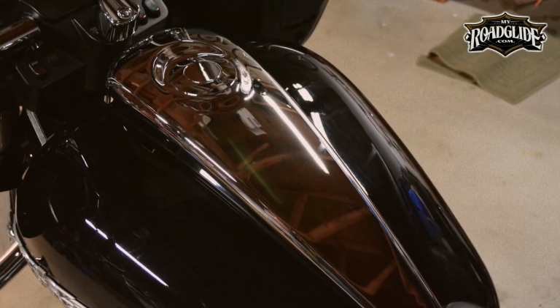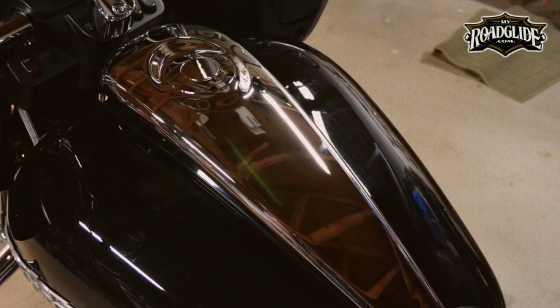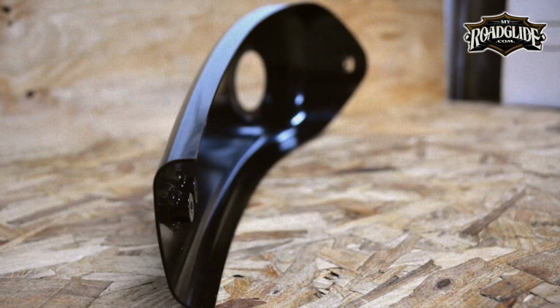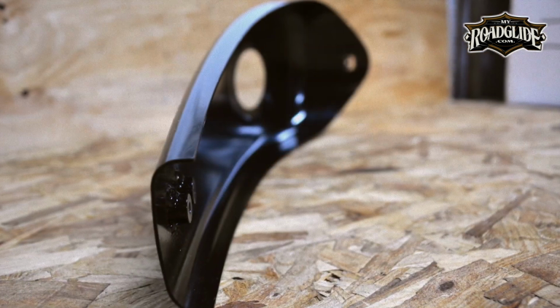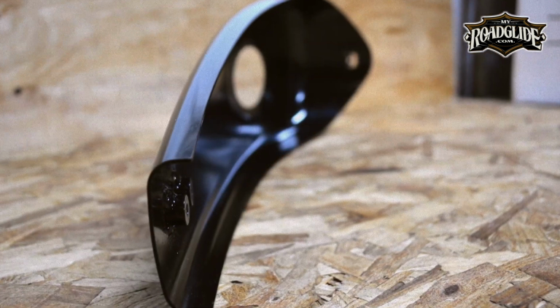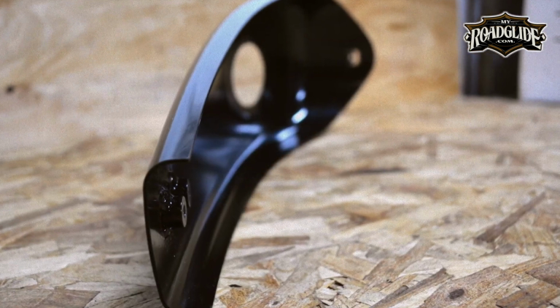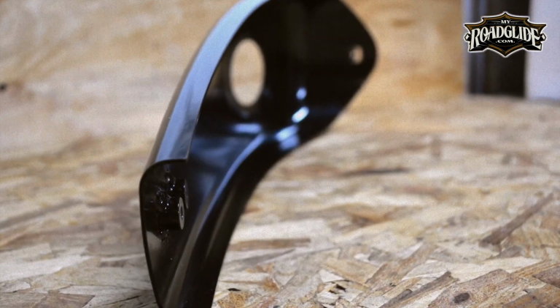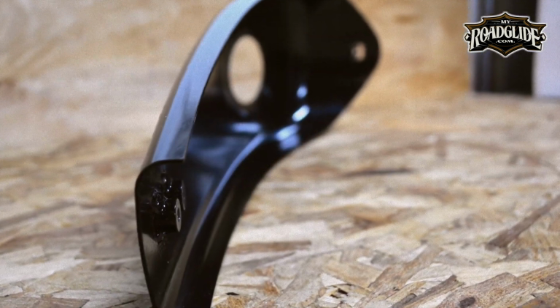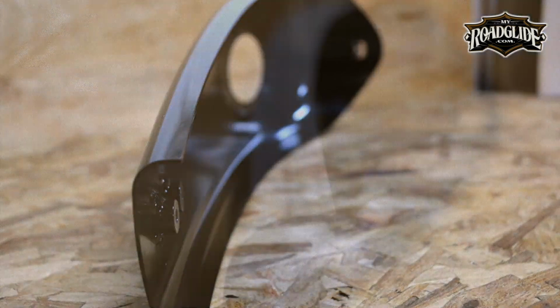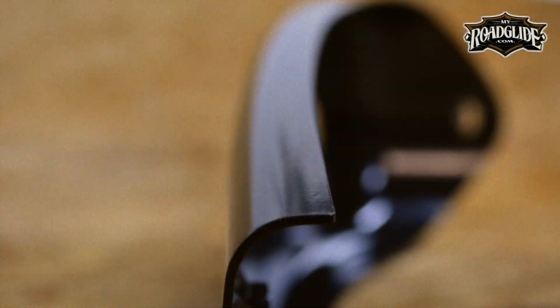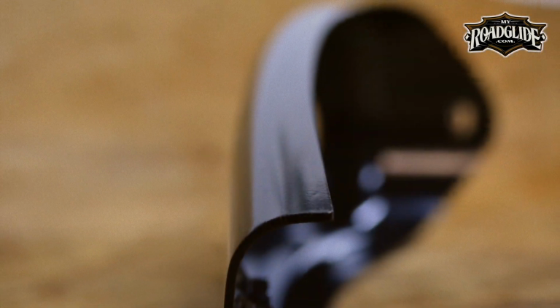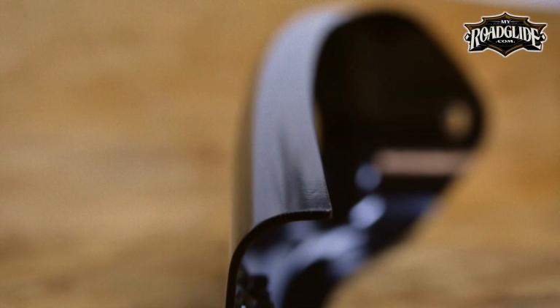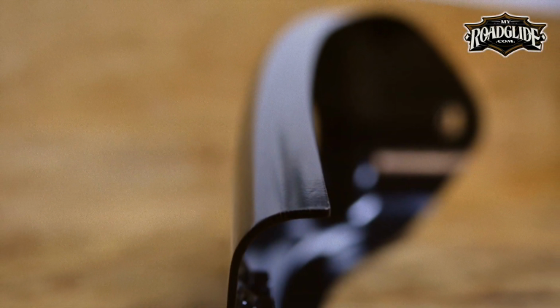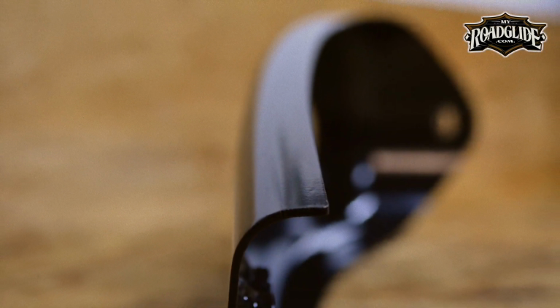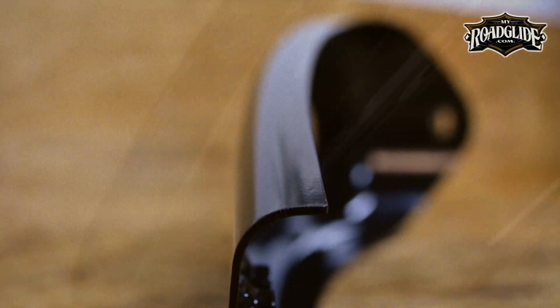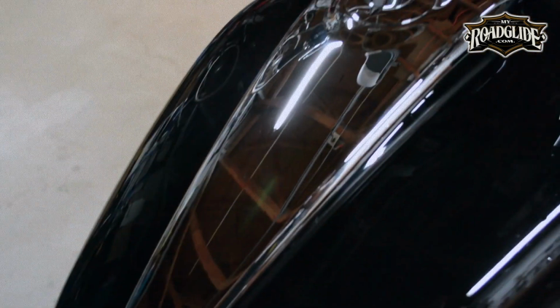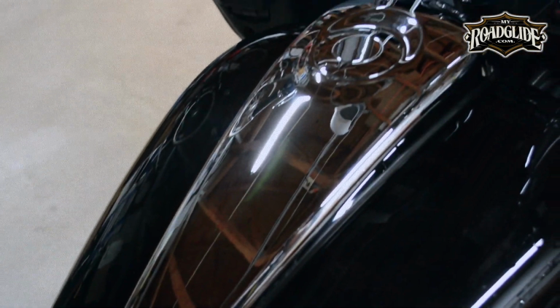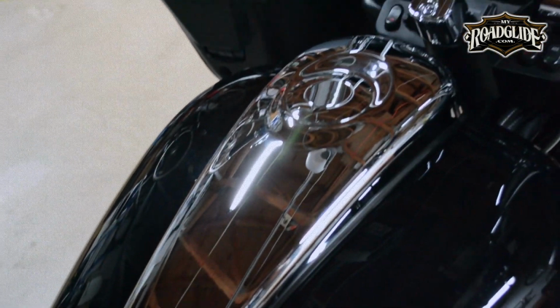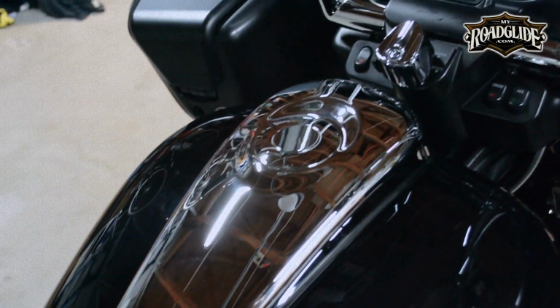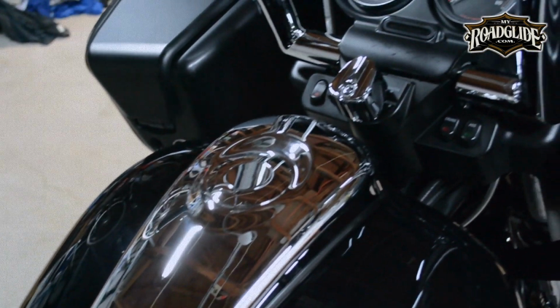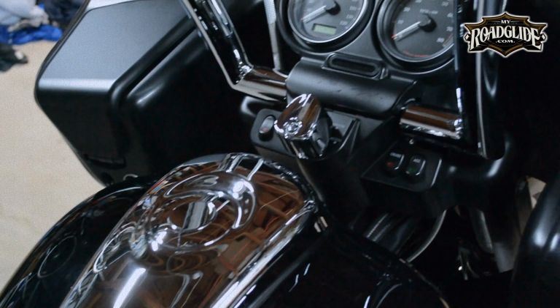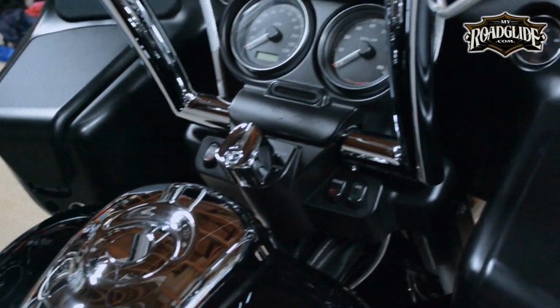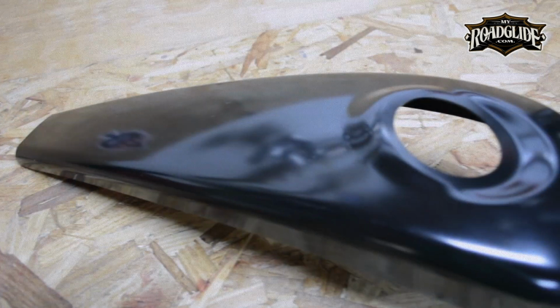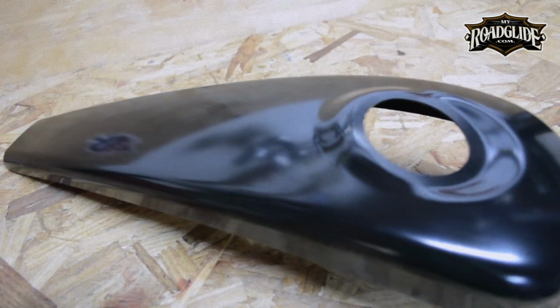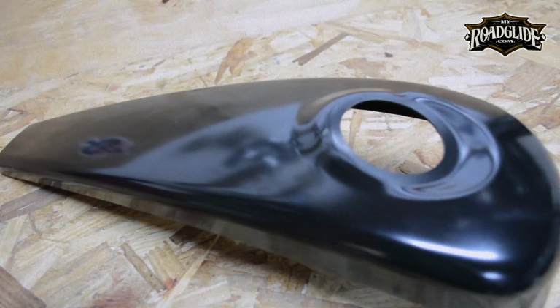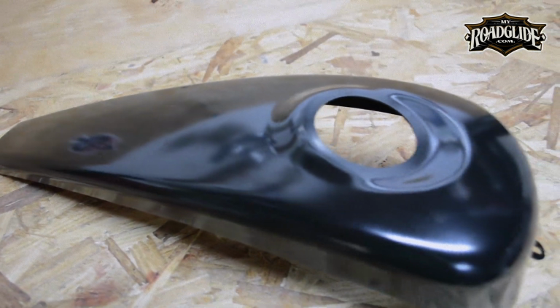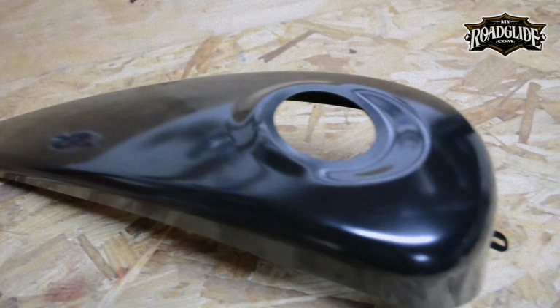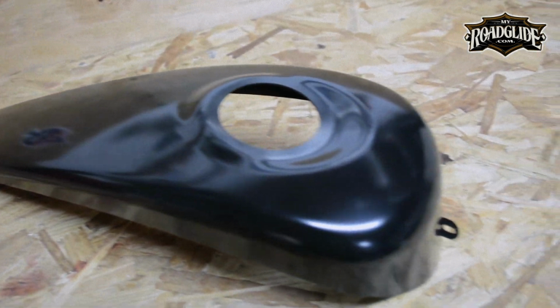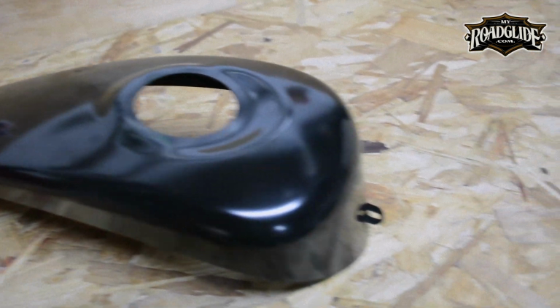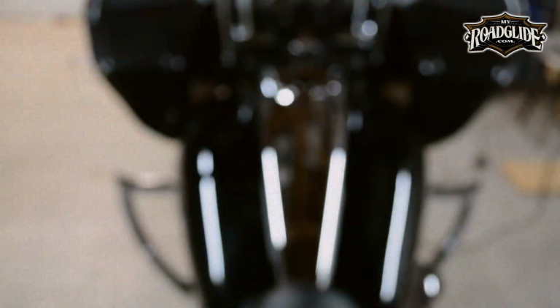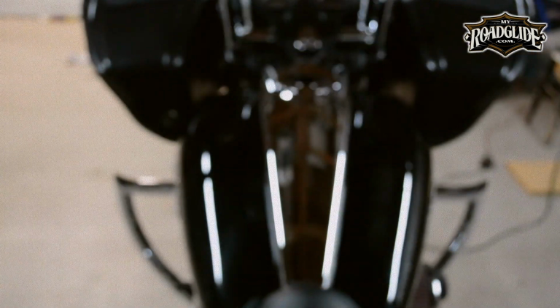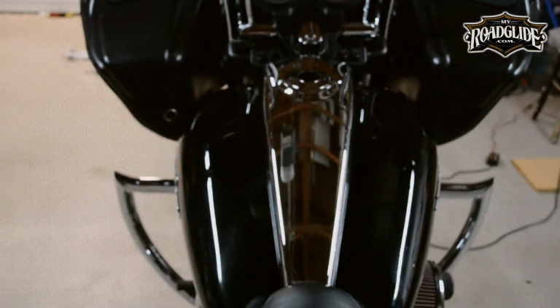The dash is remarkably sturdy. I'm almost certain Clockworks could have gotten away with using a thinner piece of steel, aluminum, or even decided to go with ABS plastic or fiberglass, but they didn't. That's just how Clockworks gets down — quality, quality, quality.